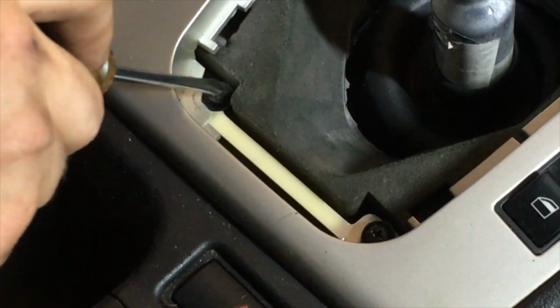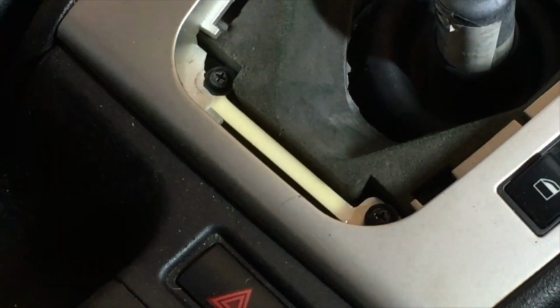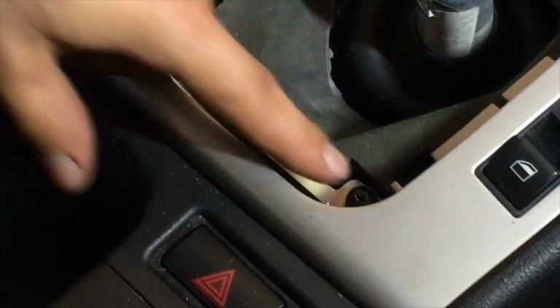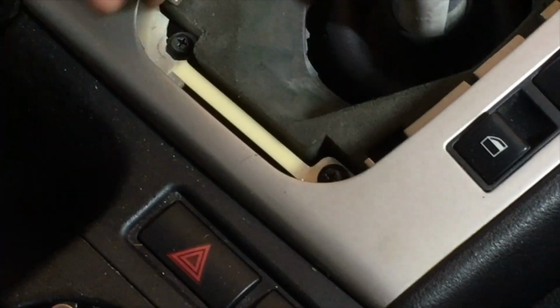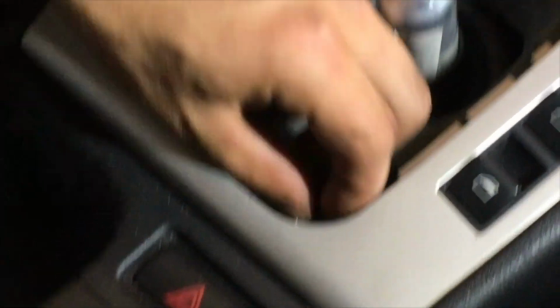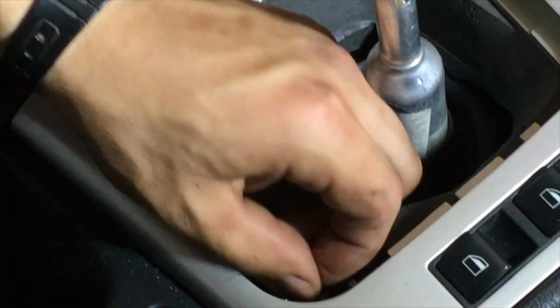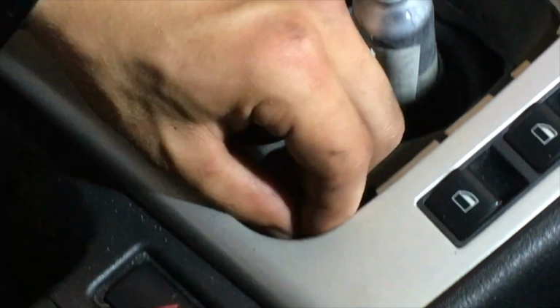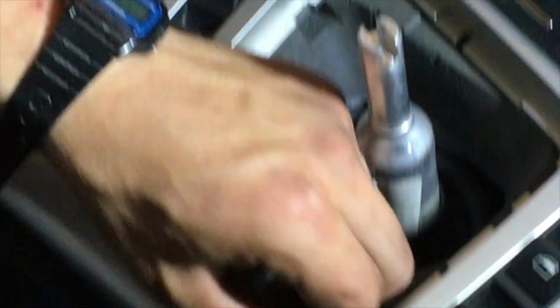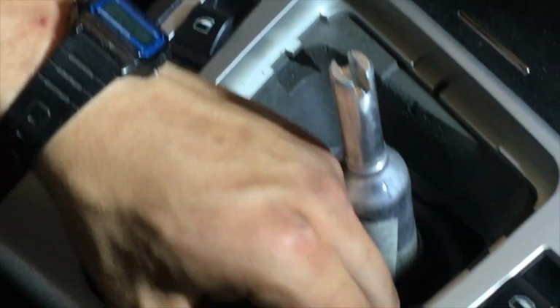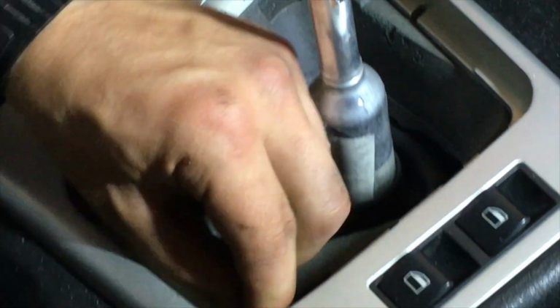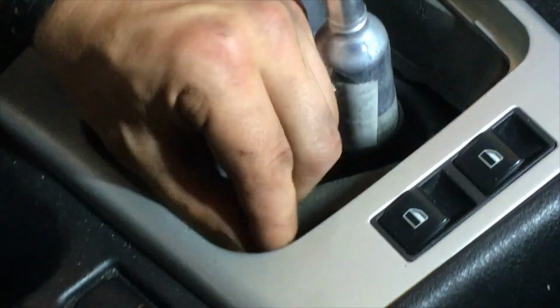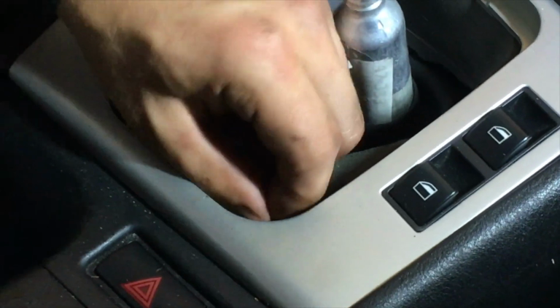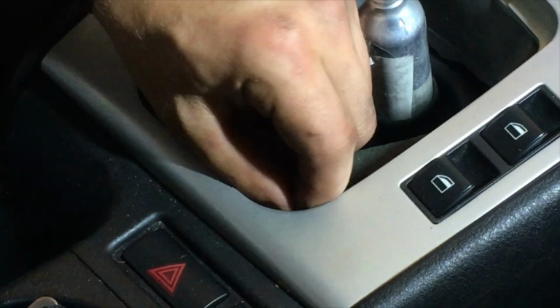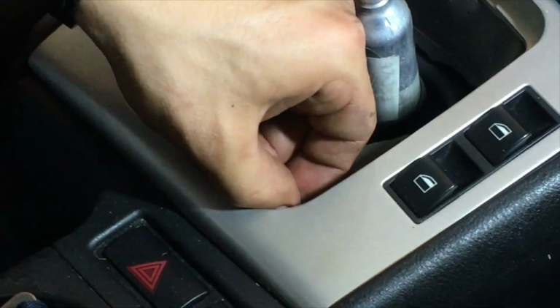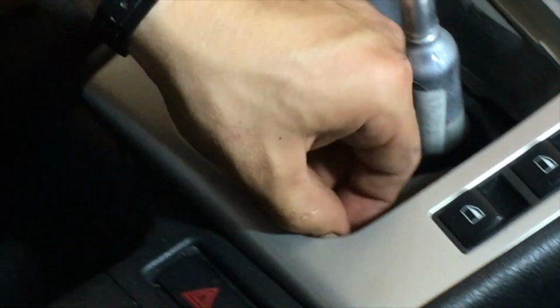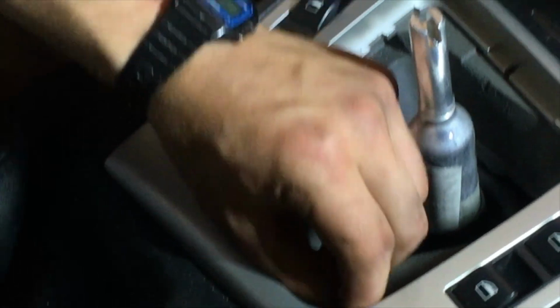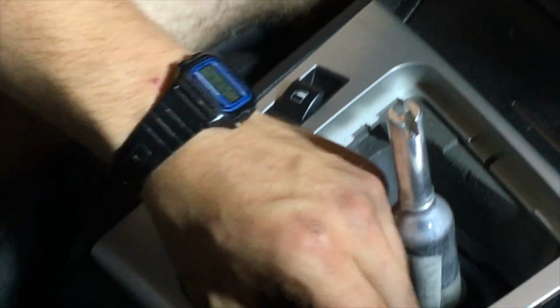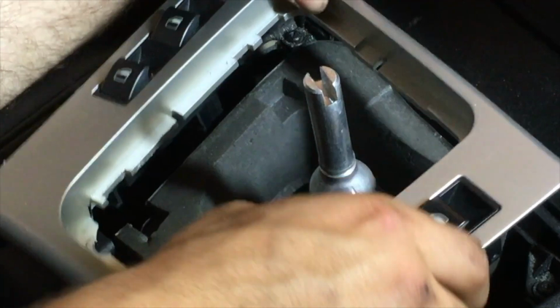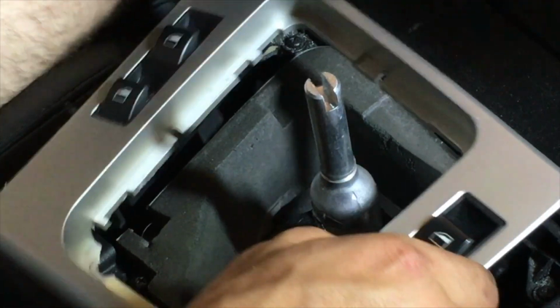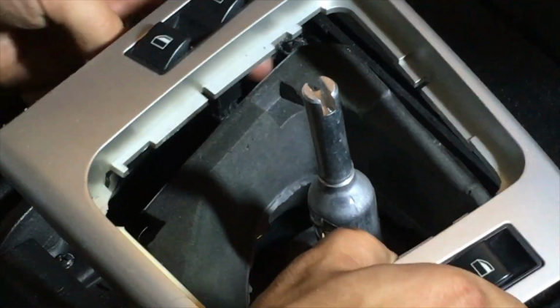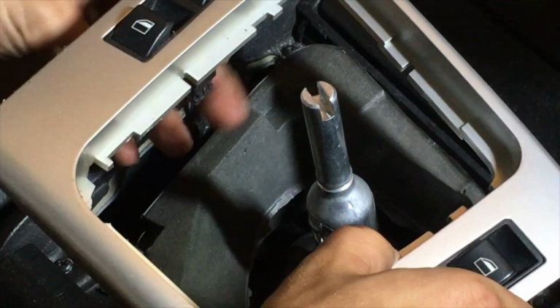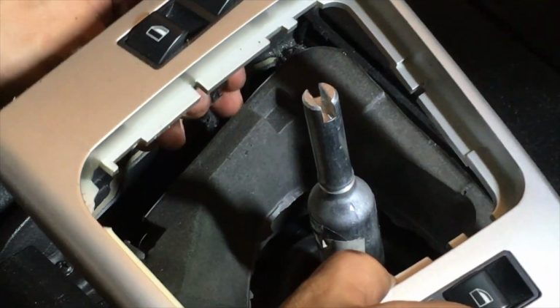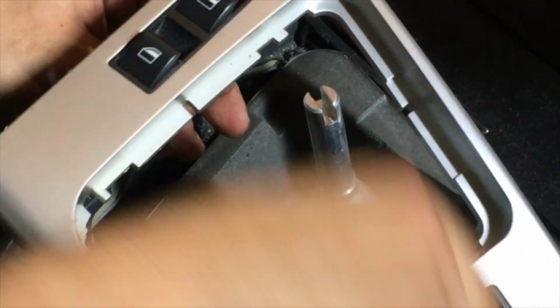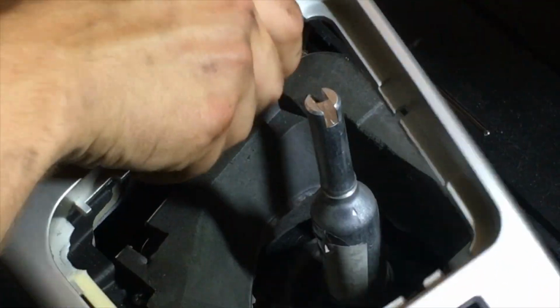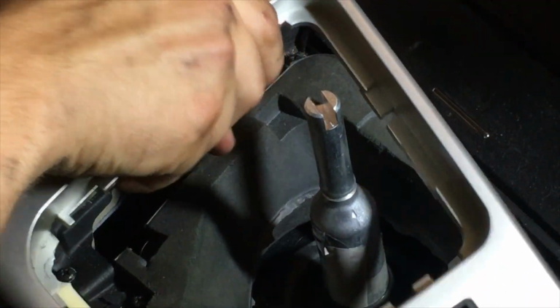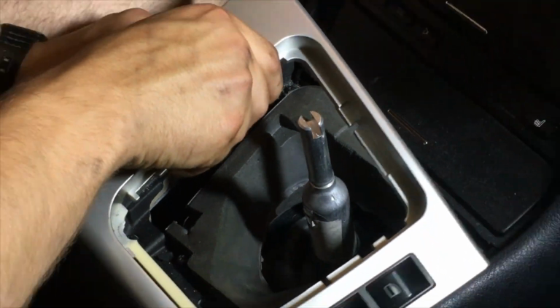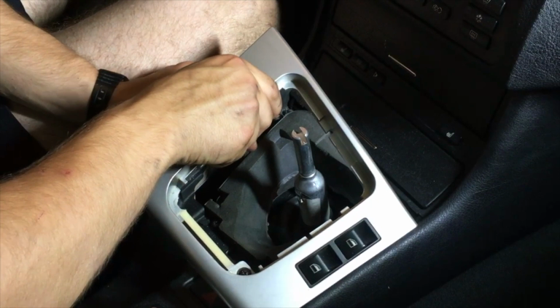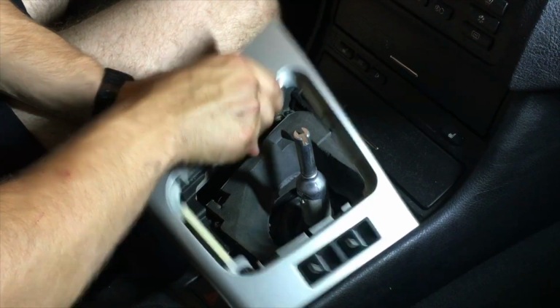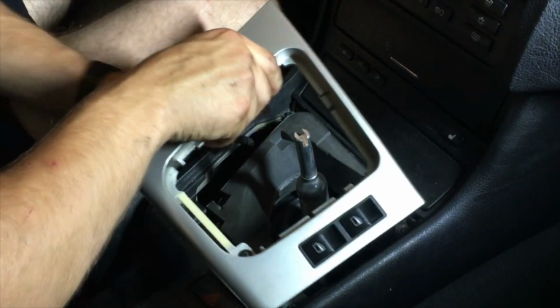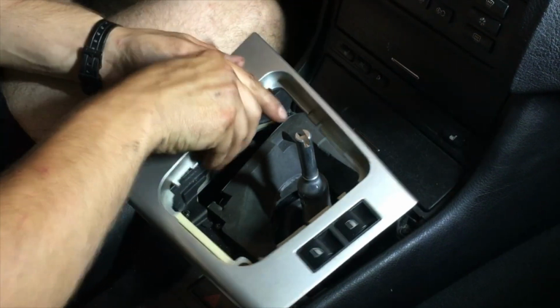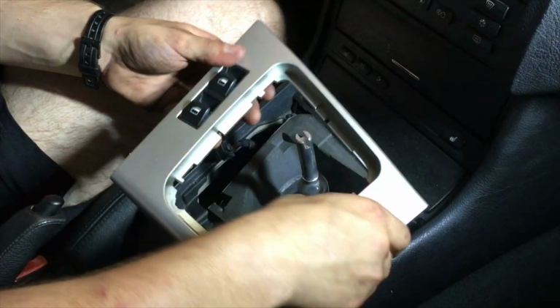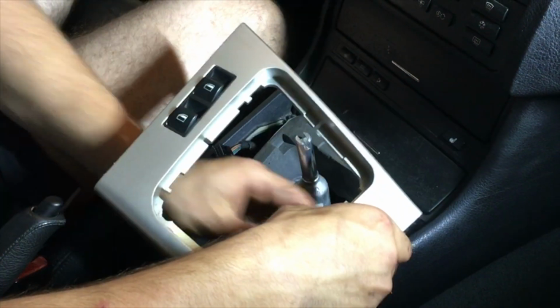To remove the trim you're going to have two Phillips screws. Mine's extremely broken so it's basically hand tight. Once you get that done, disconnect the connectors for the windows and then simply remove the foam.